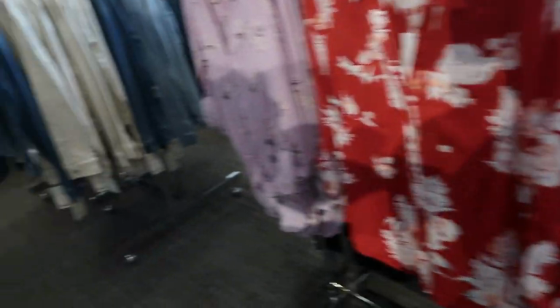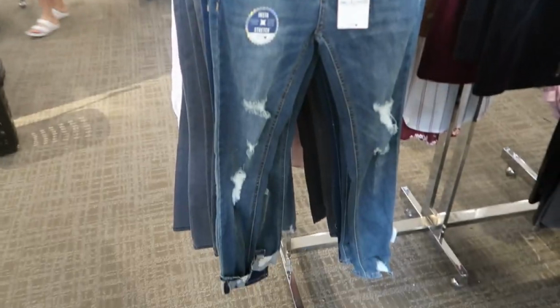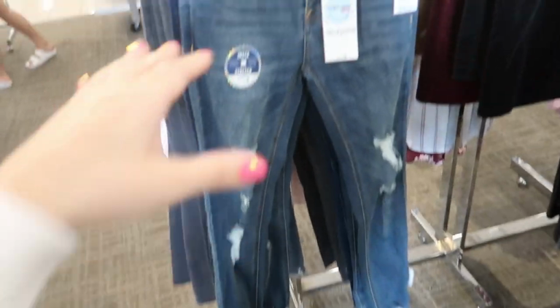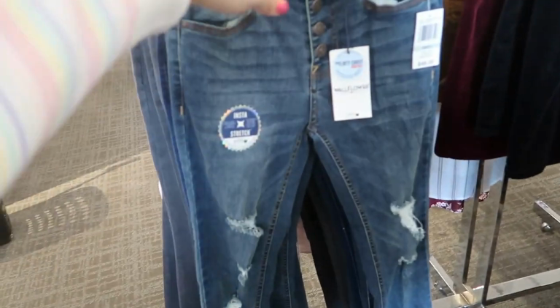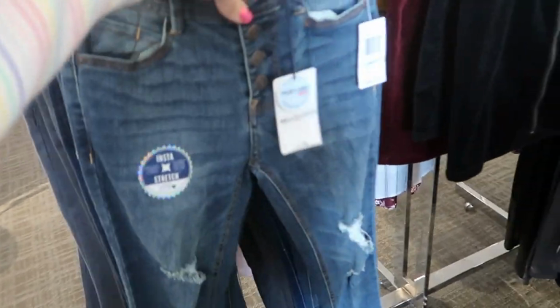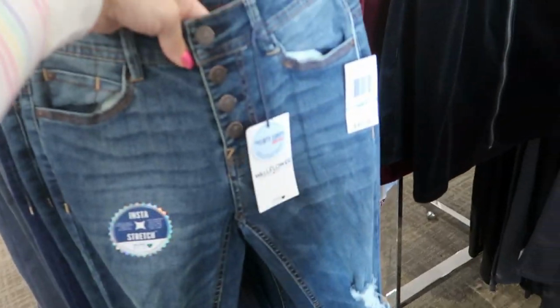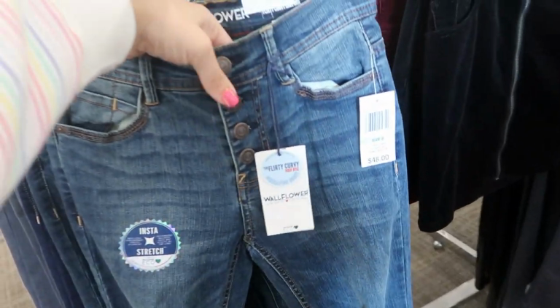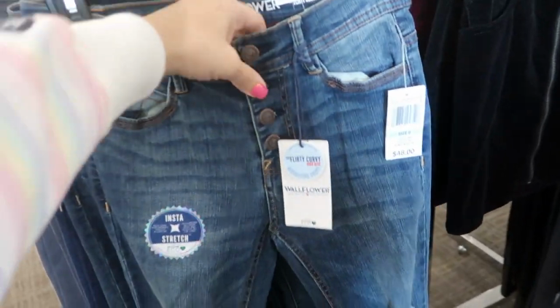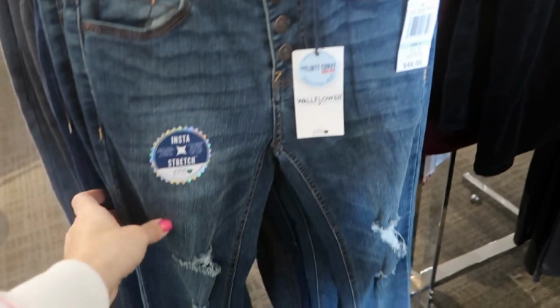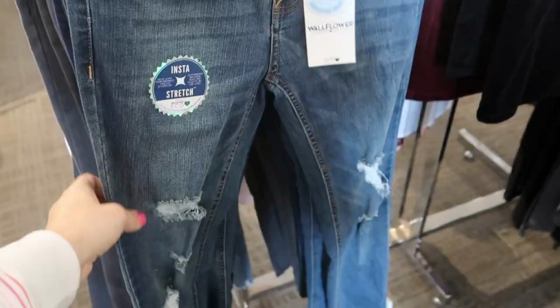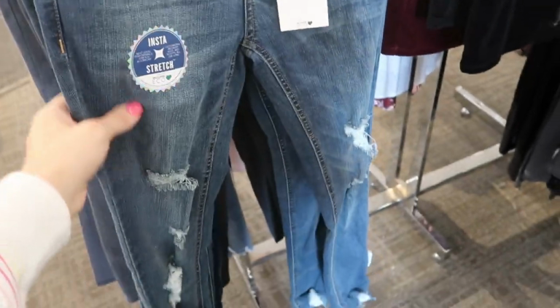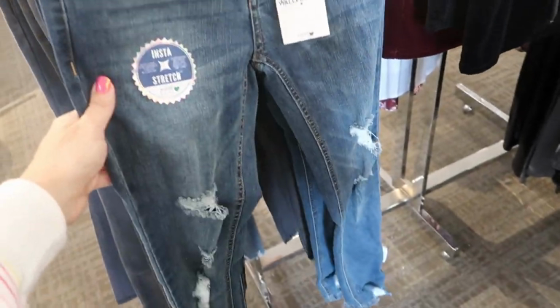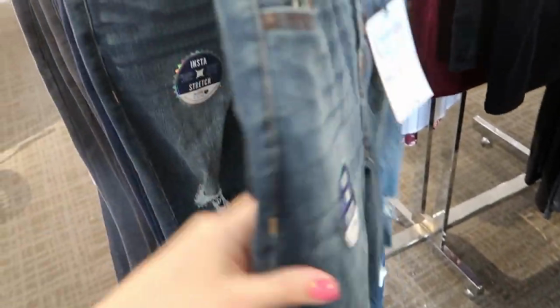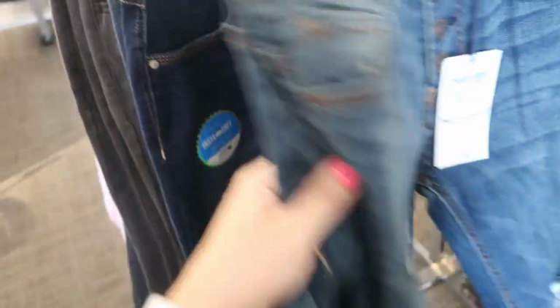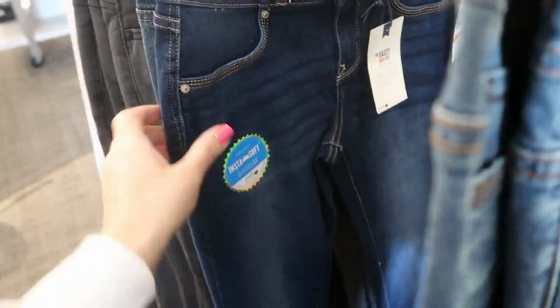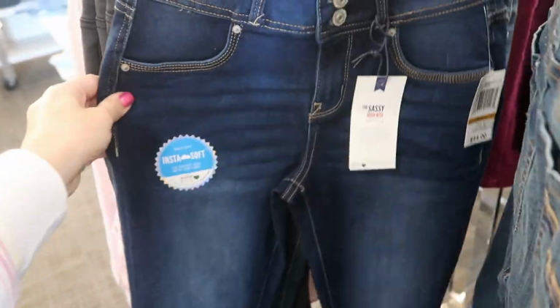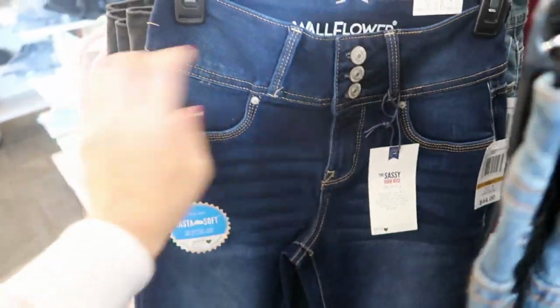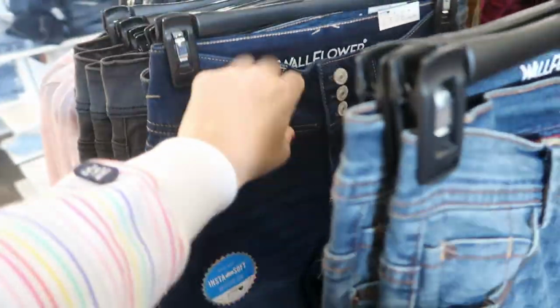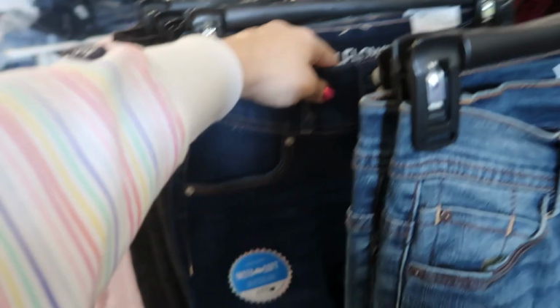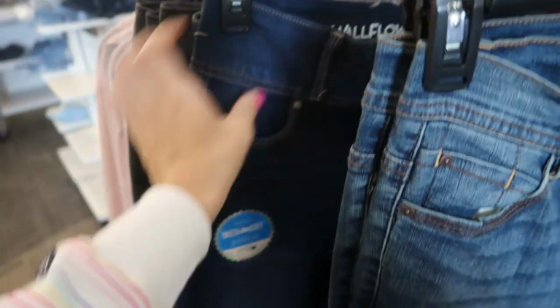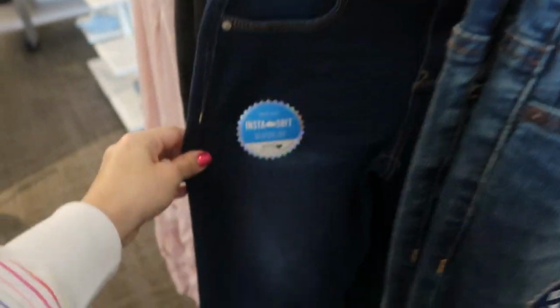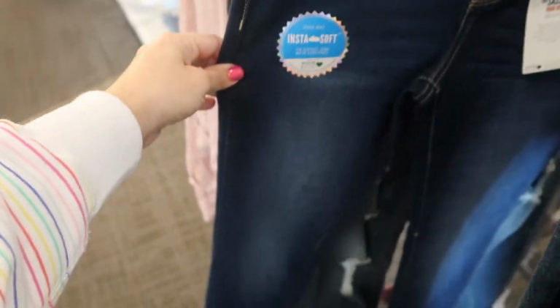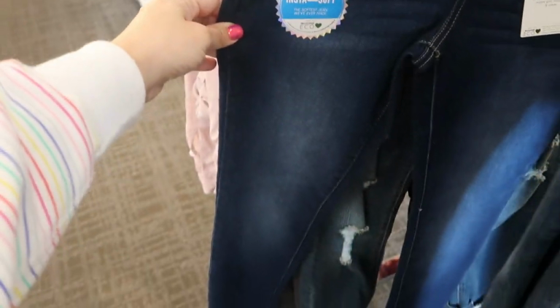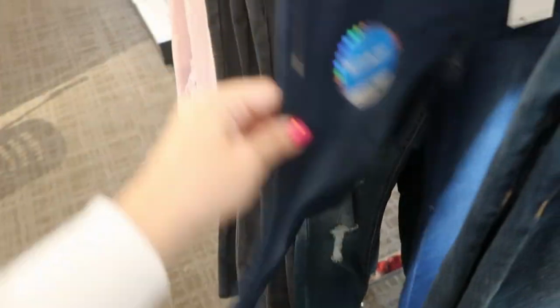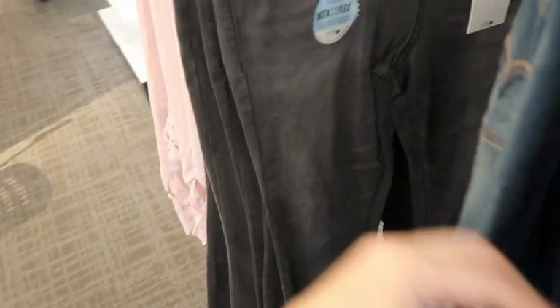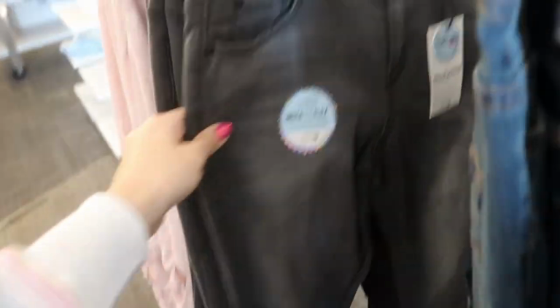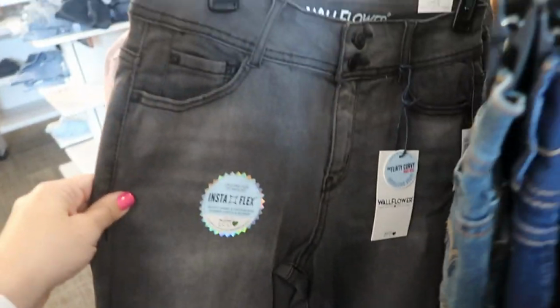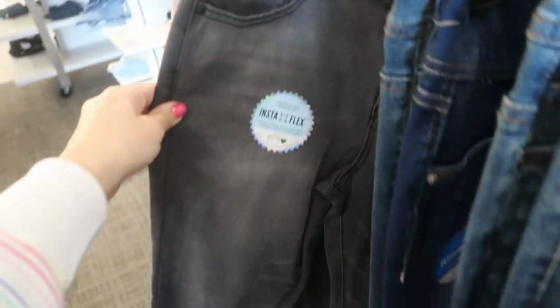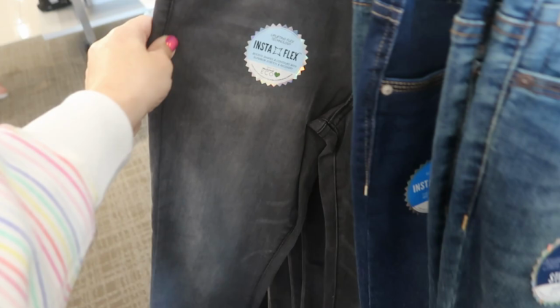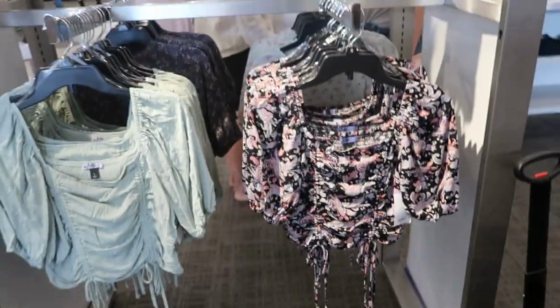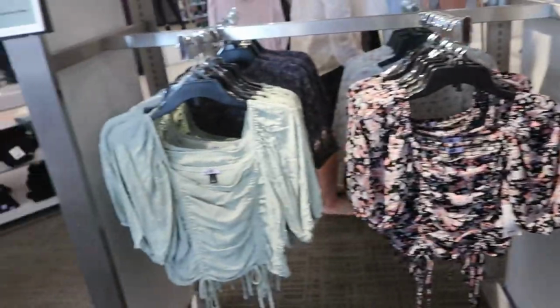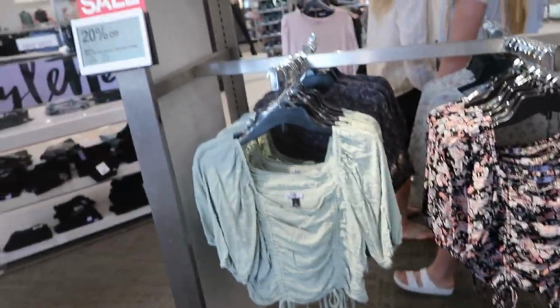Also some cute jeans from Wallflower. These have a button fly and there are some rips on the knees, and then they have a three-button style on the top with no distressing, and then a gray pair.